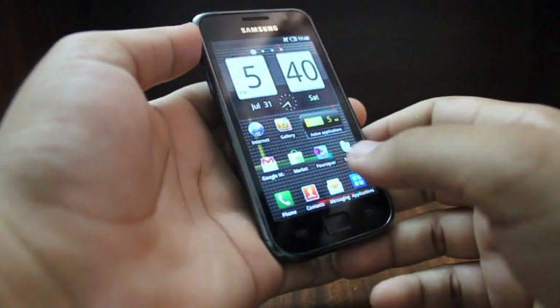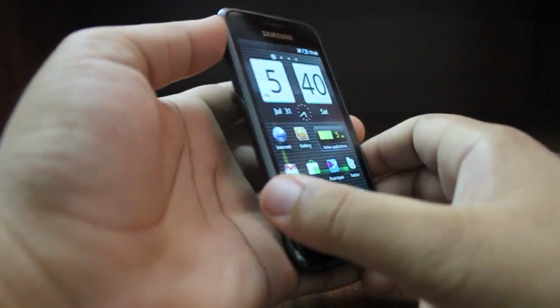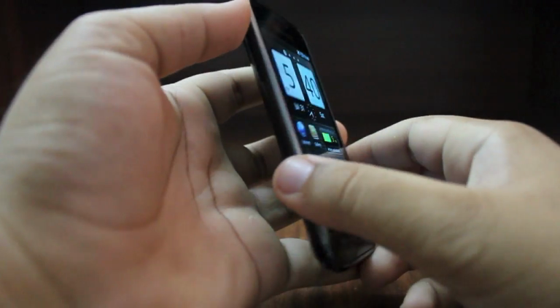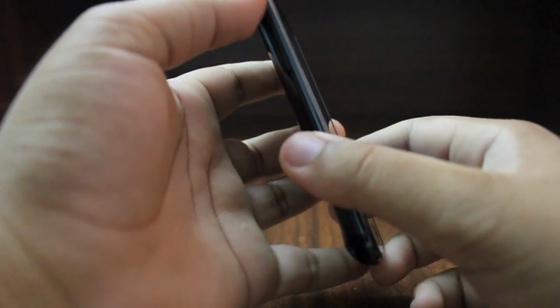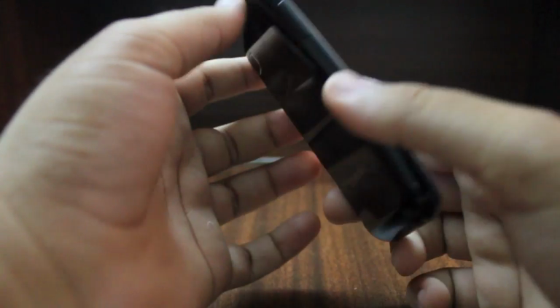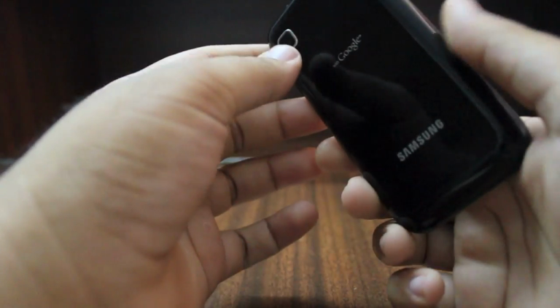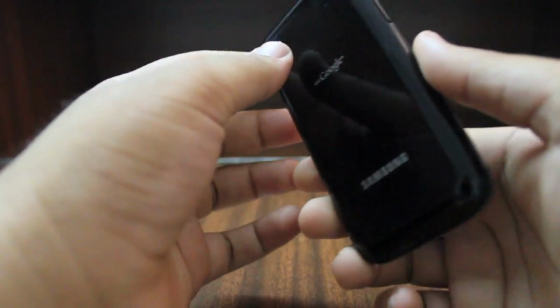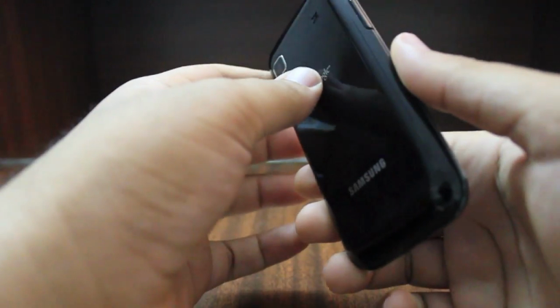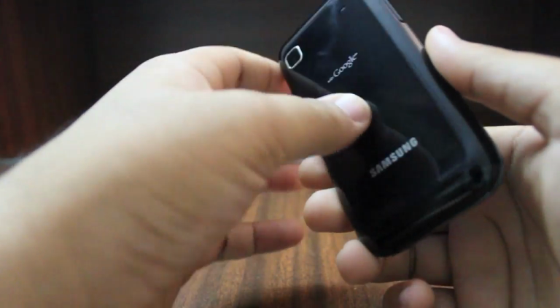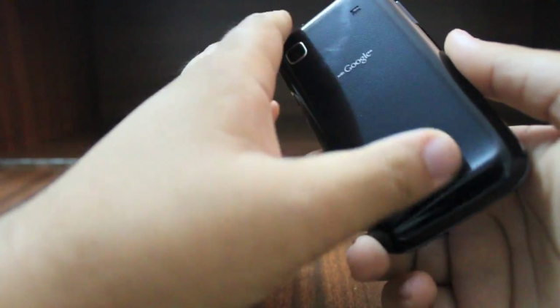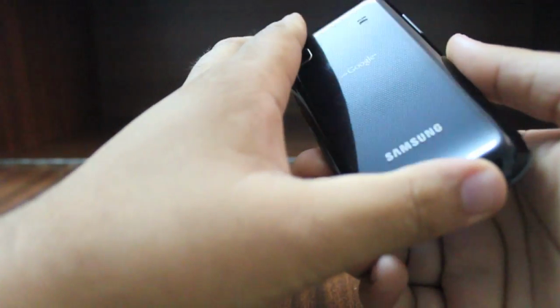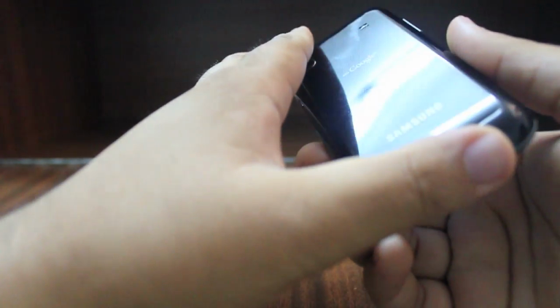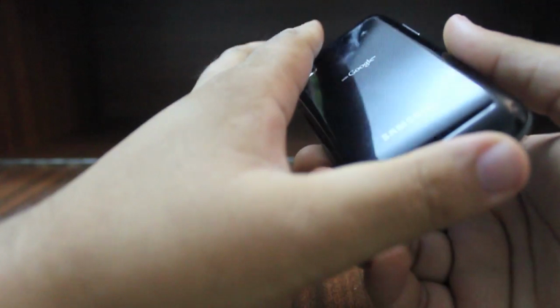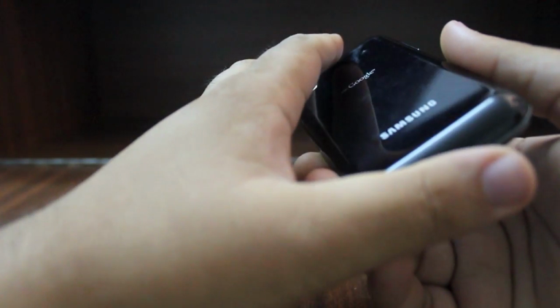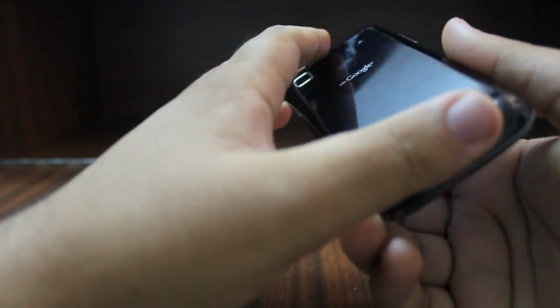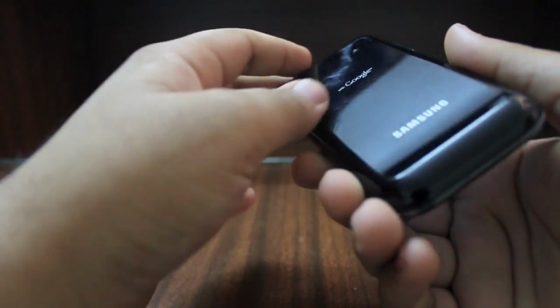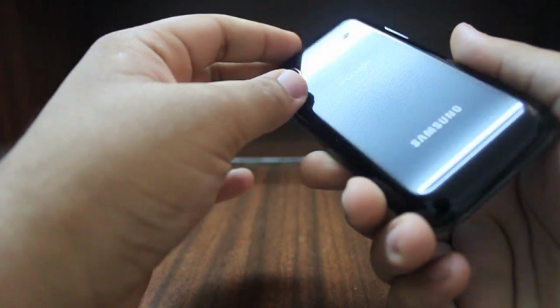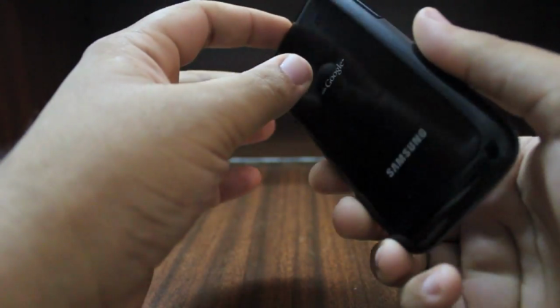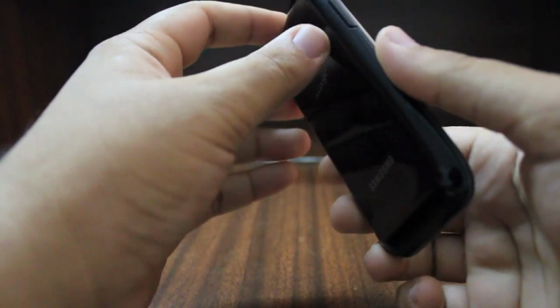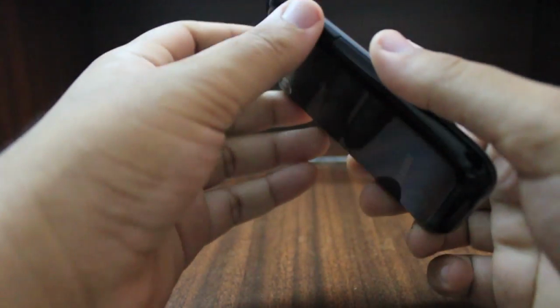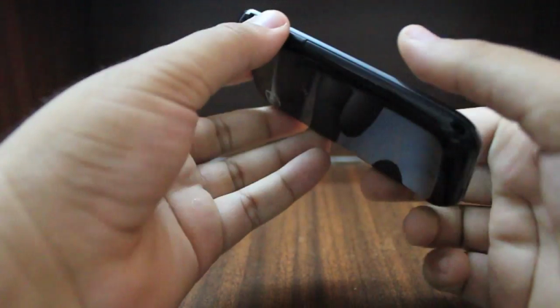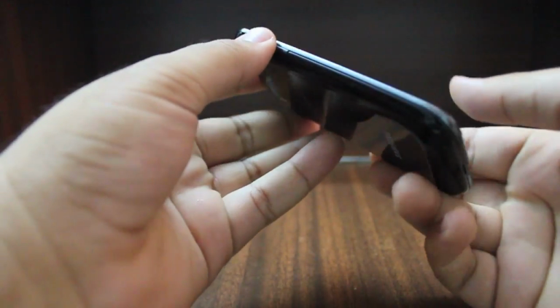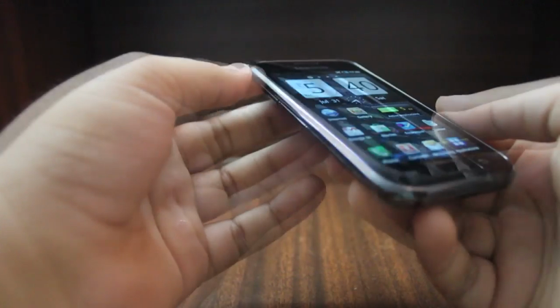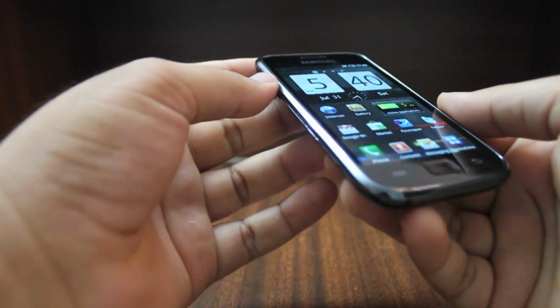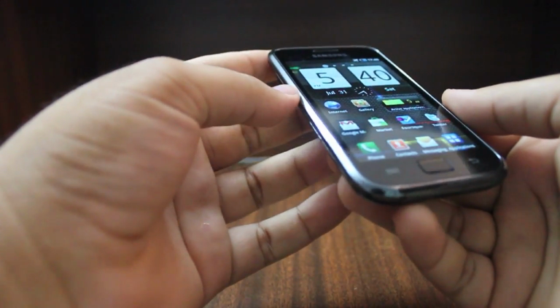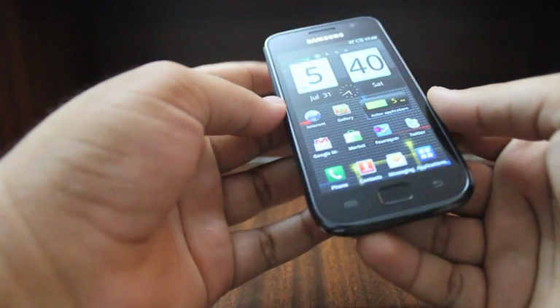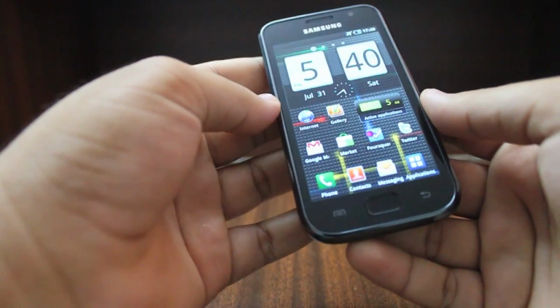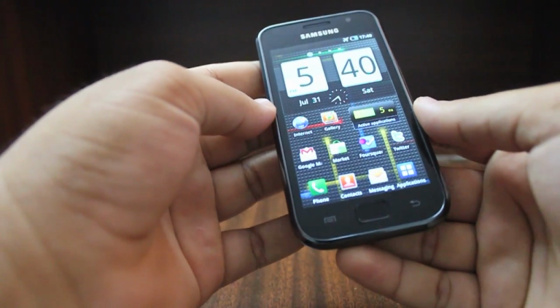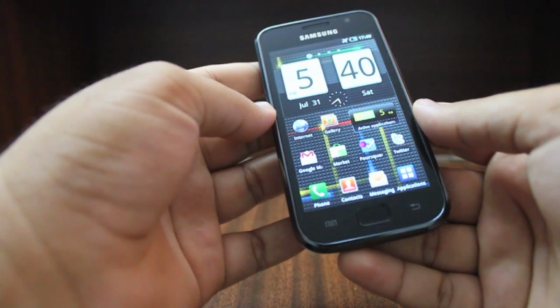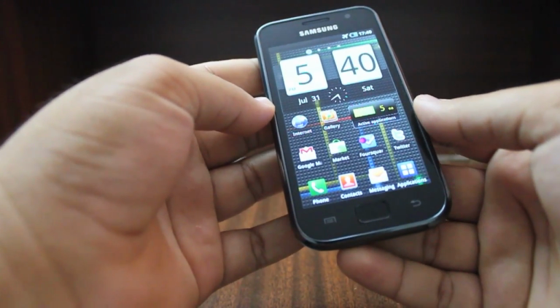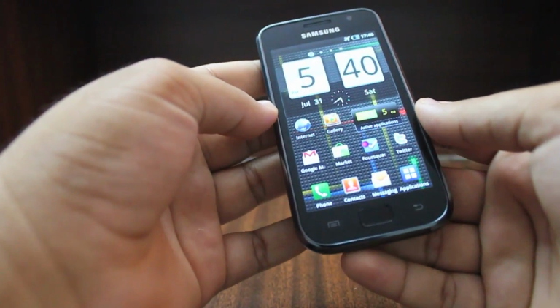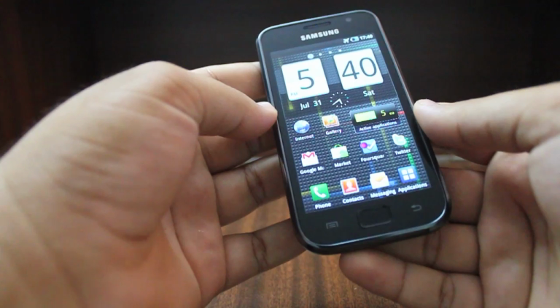Hardware-wise it does feel just a little bit plasticky because of the back, but it is not too much of a deal breaker because the metal on the sides and the gorgeous display more than make up for it.